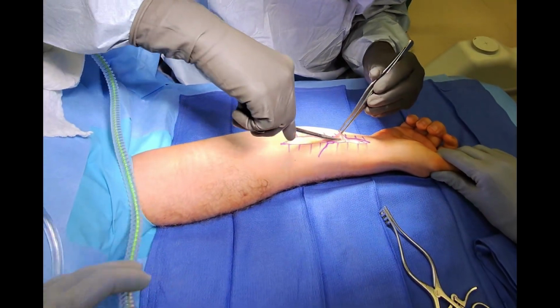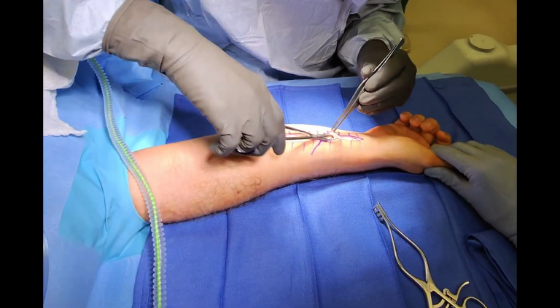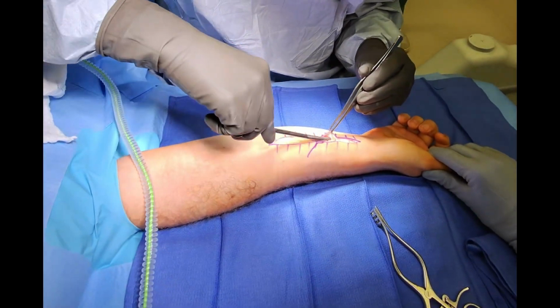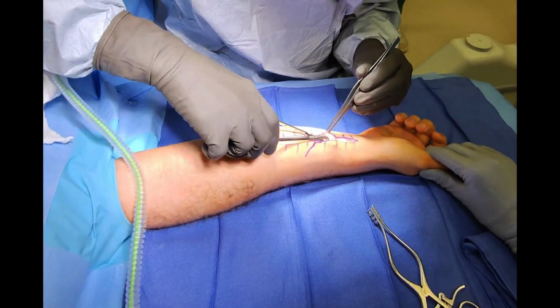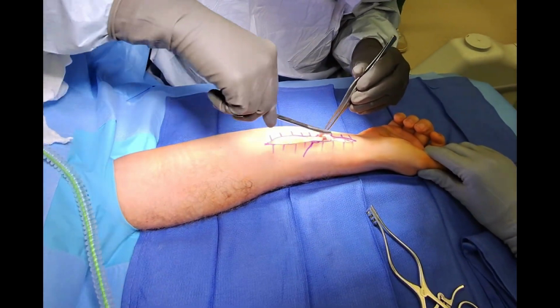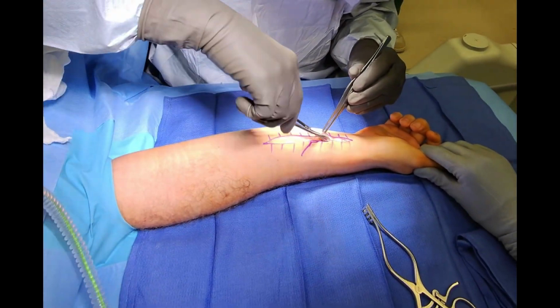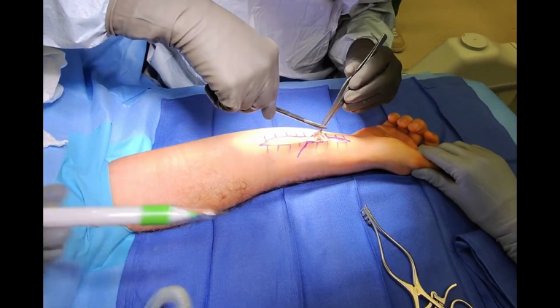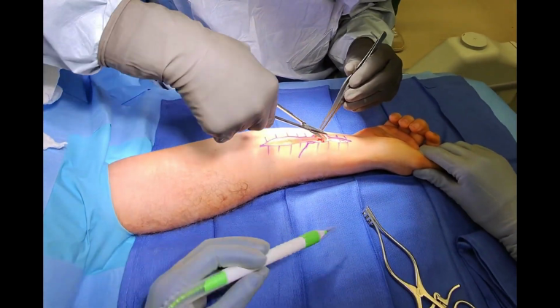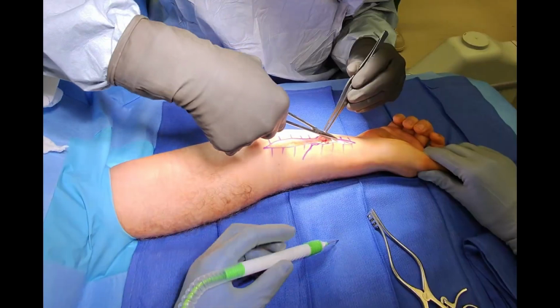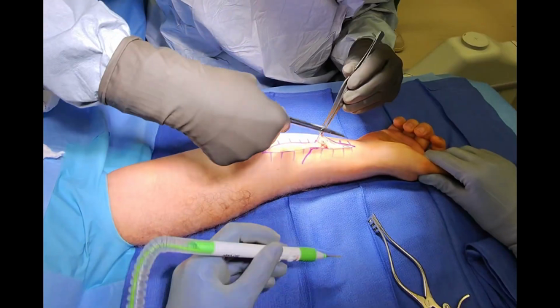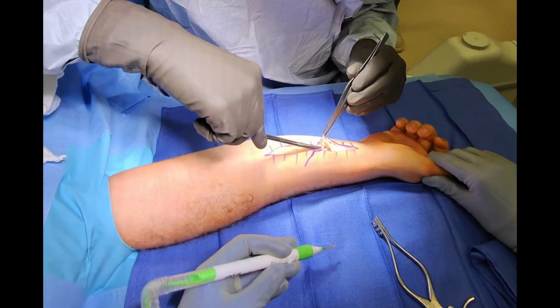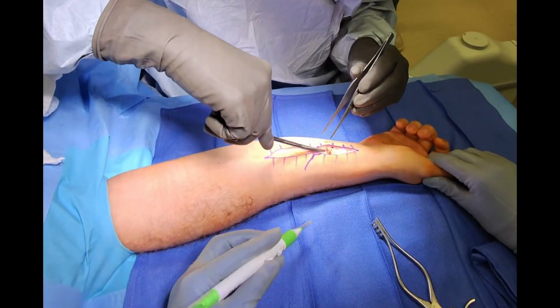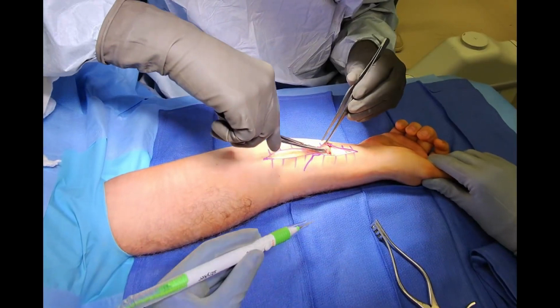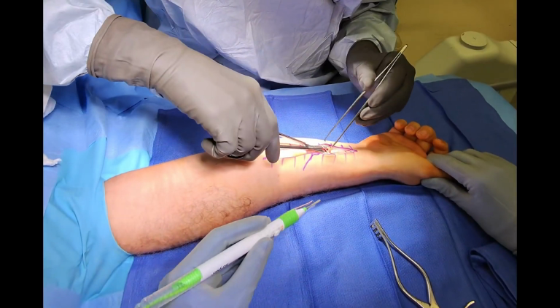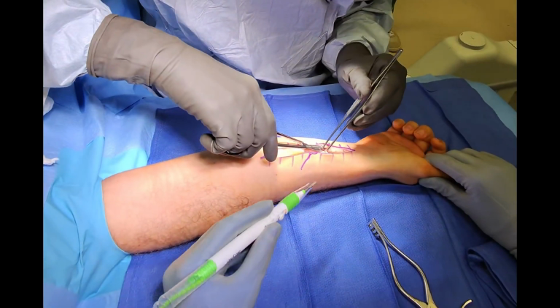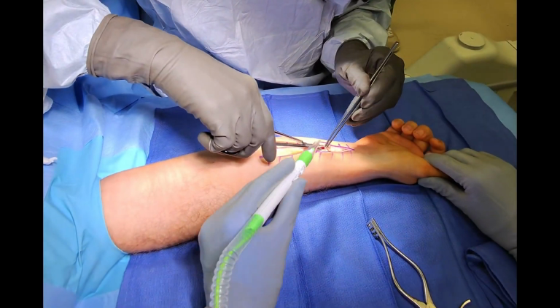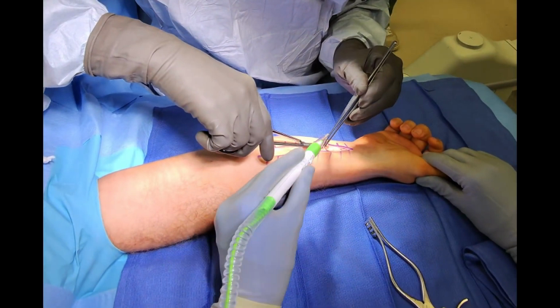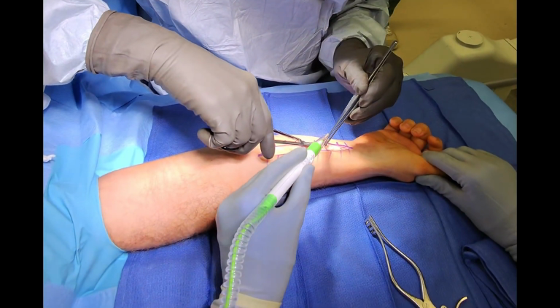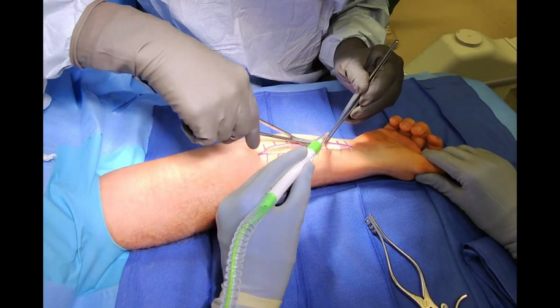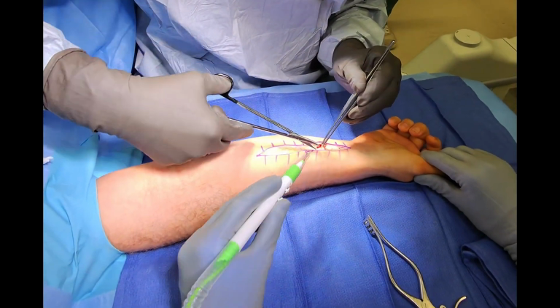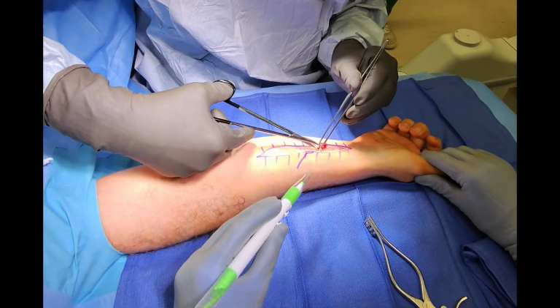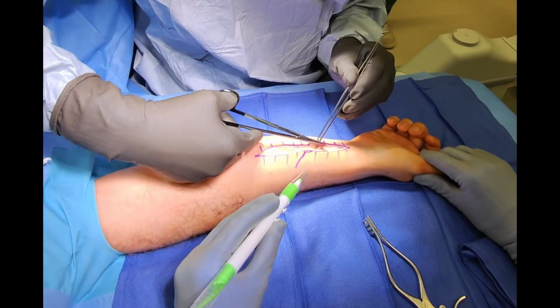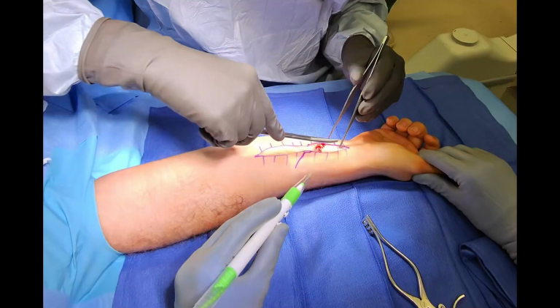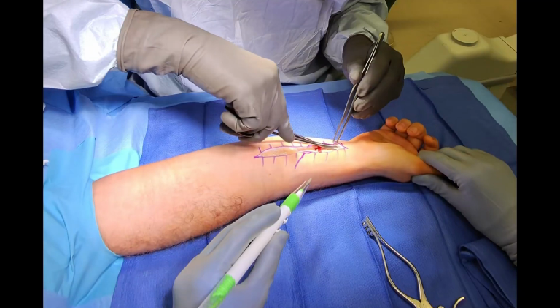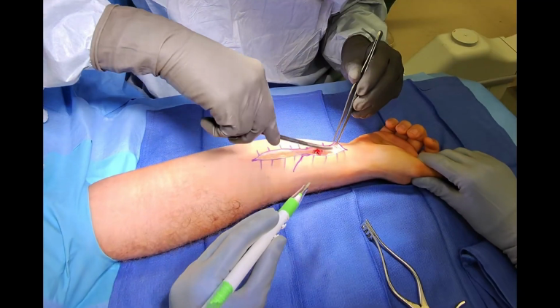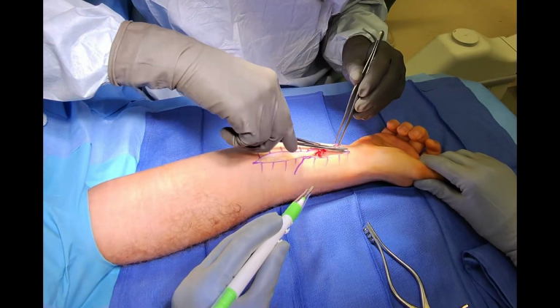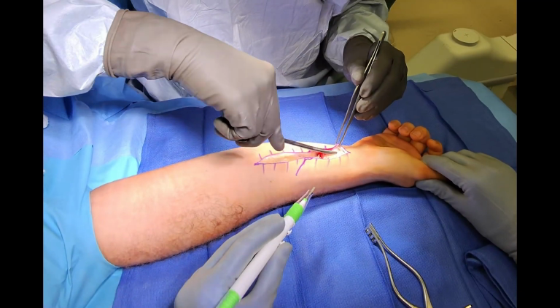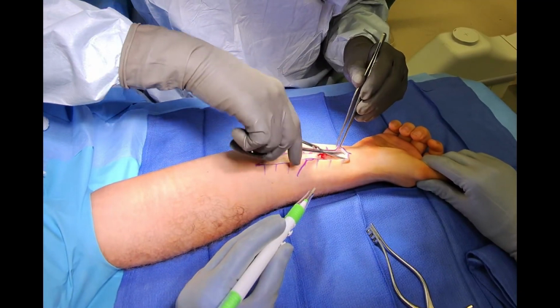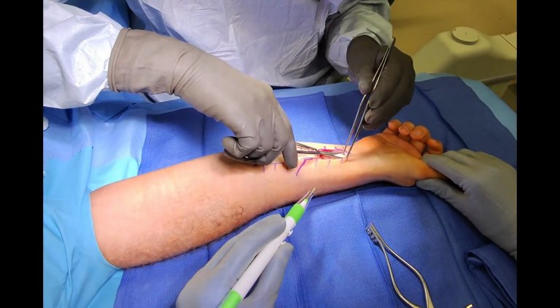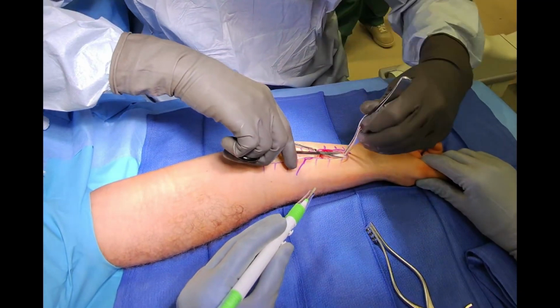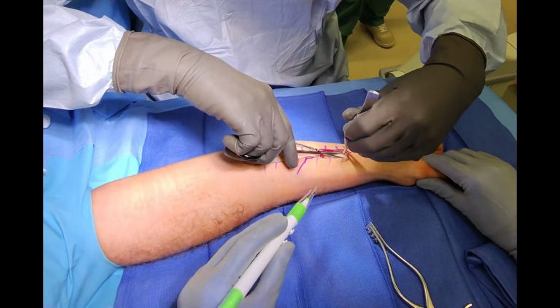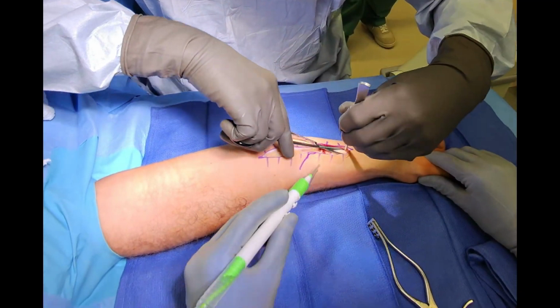We use tissue scissors and an electrocautery knife for our dissection through the subcutaneous layers. The electrocautery knife cuts through tissue while also cauterizing blood vessels so that we can minimize bleeding during the procedure.